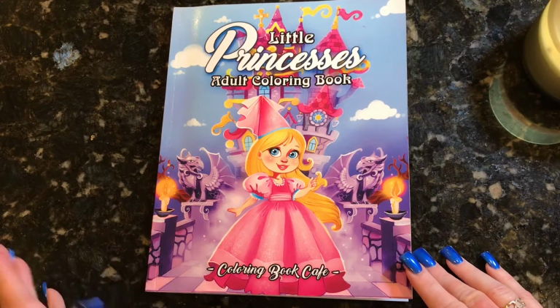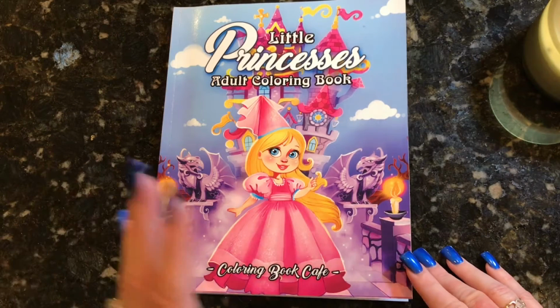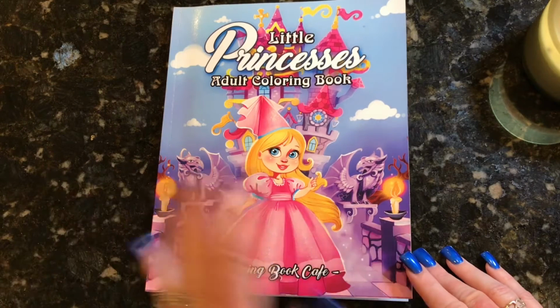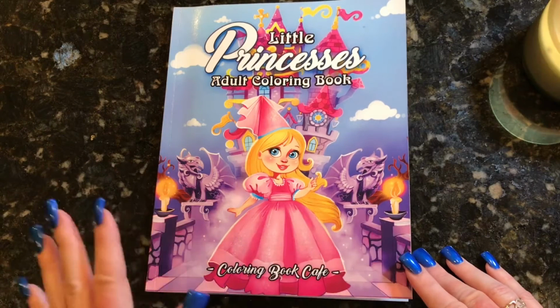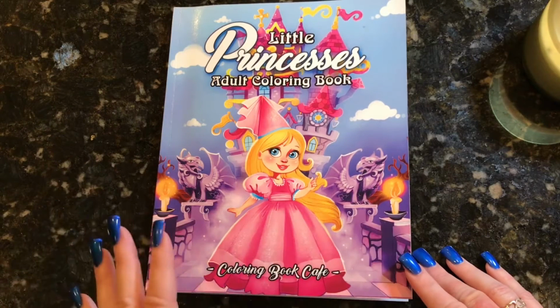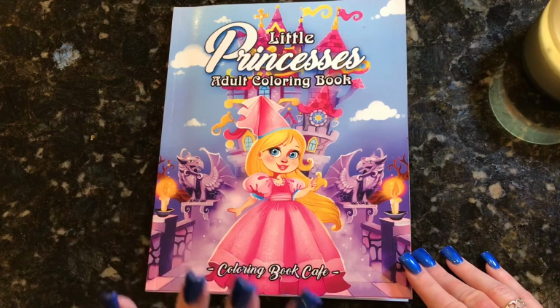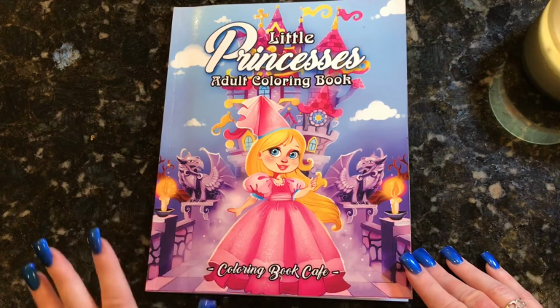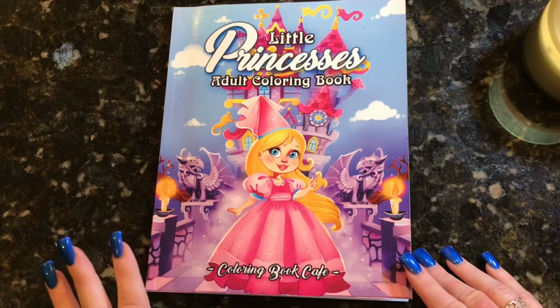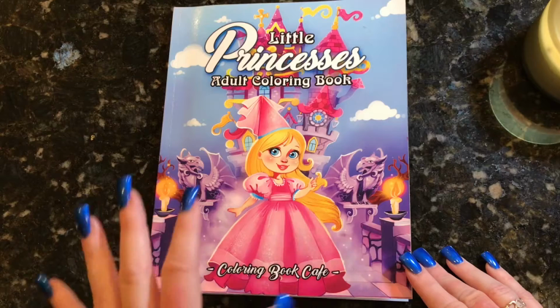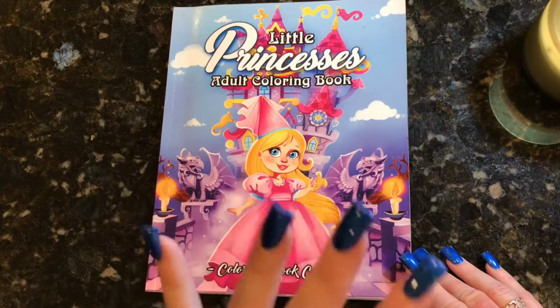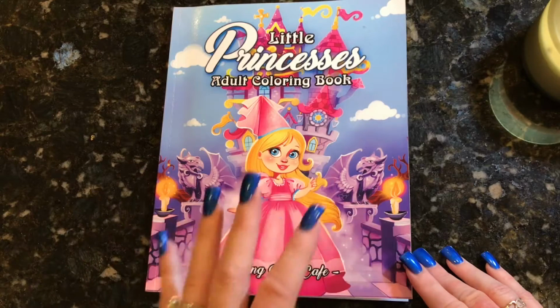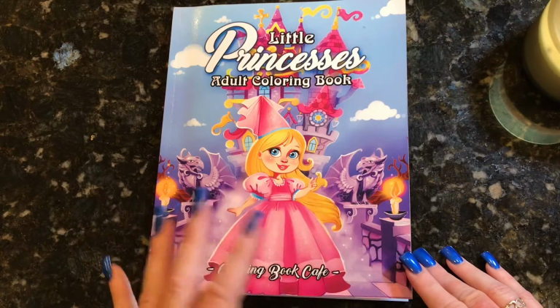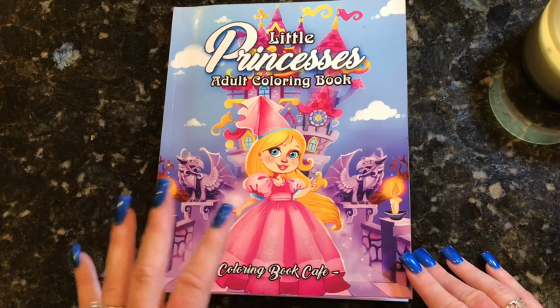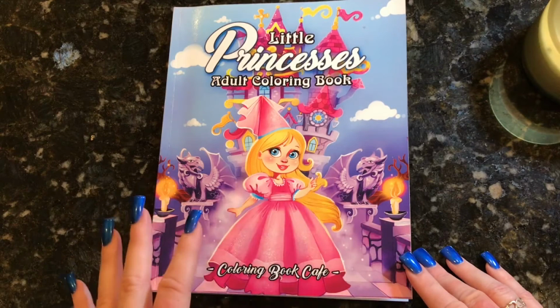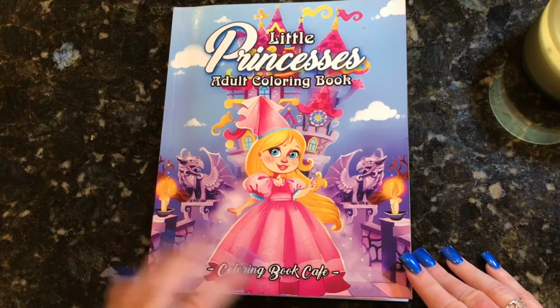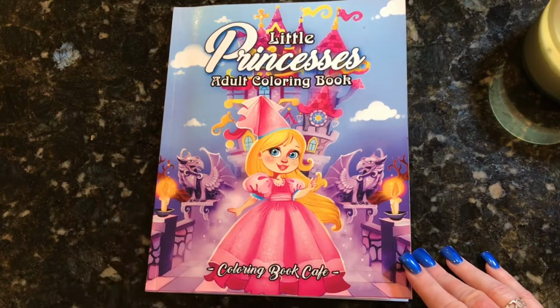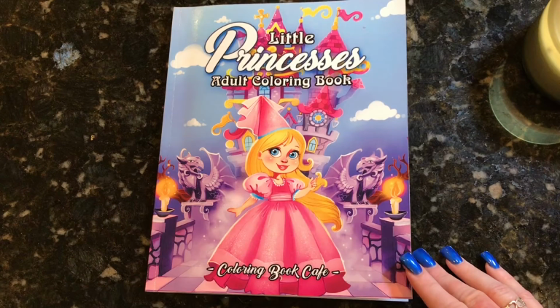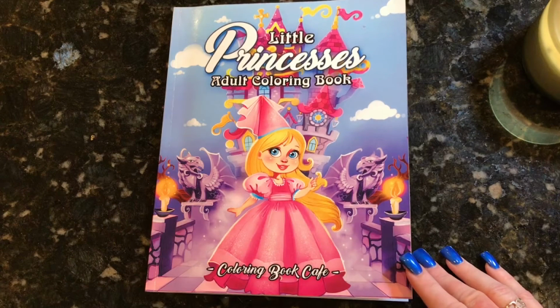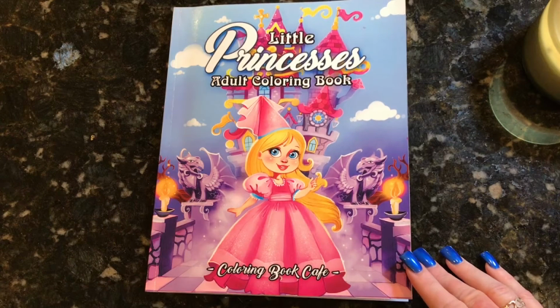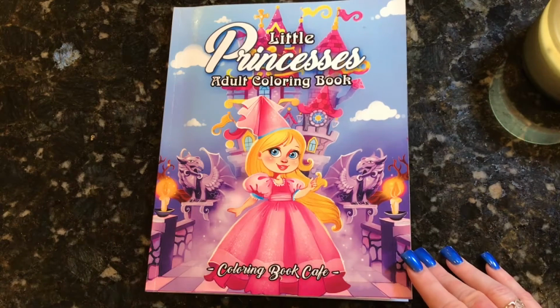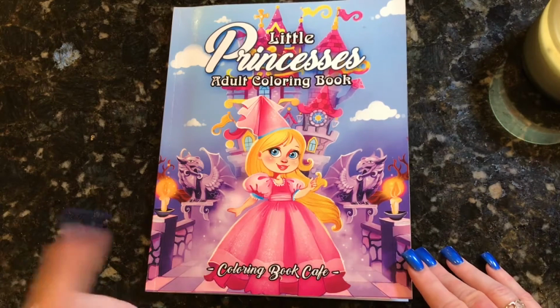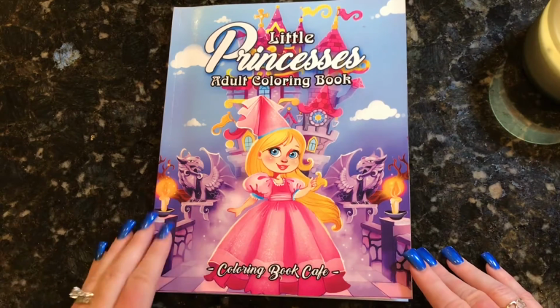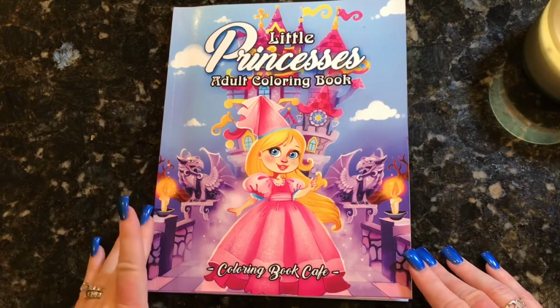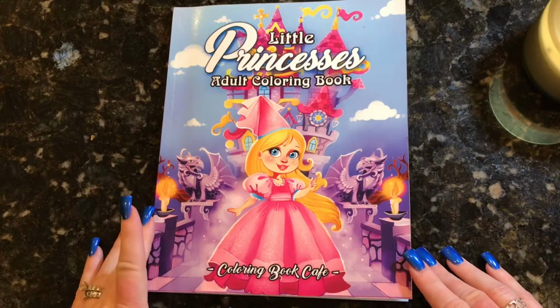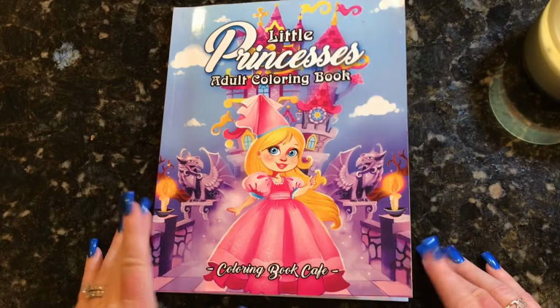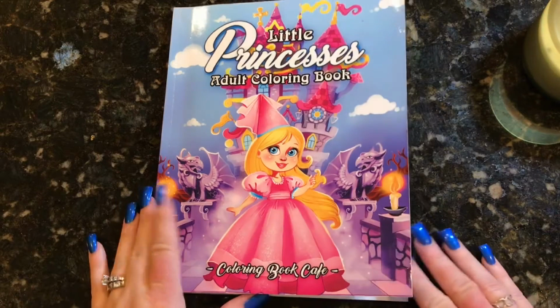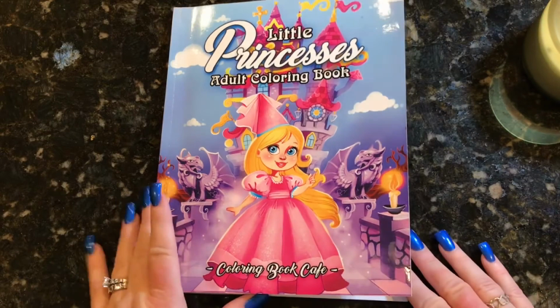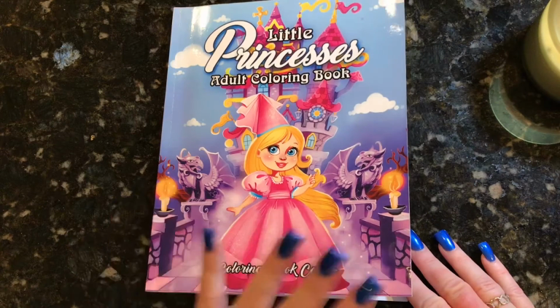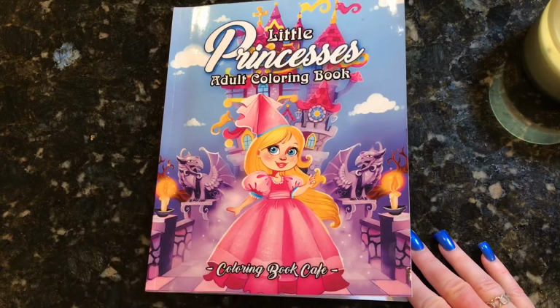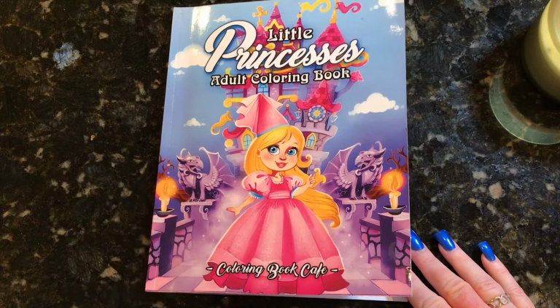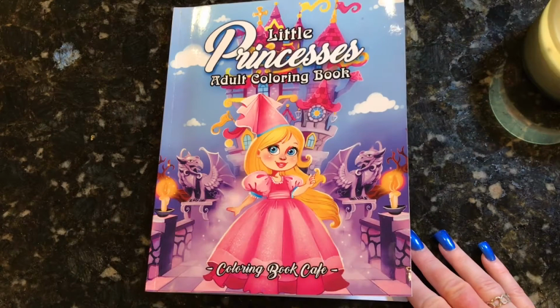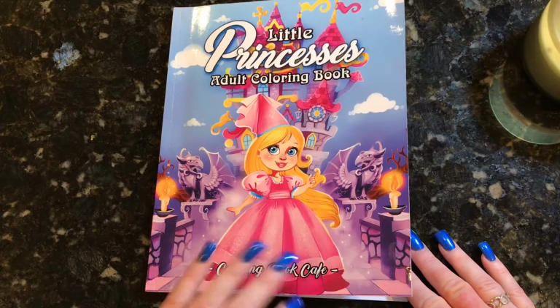It's super adorable, I love it. It reminds me very much of the Little Witches coloring book that I bought from them and that I have a flip through for on my channel. So we're going to go ahead and do the flip through.